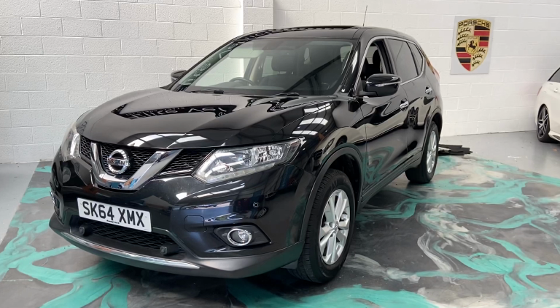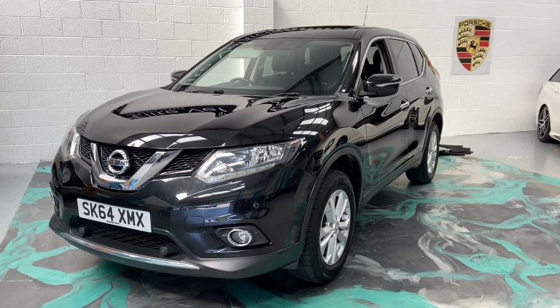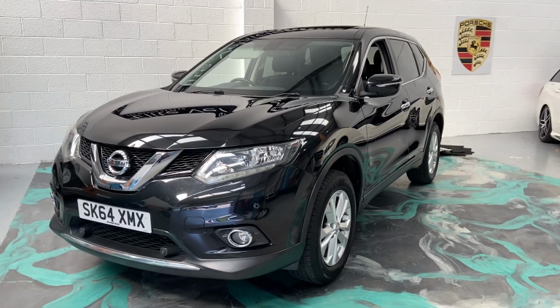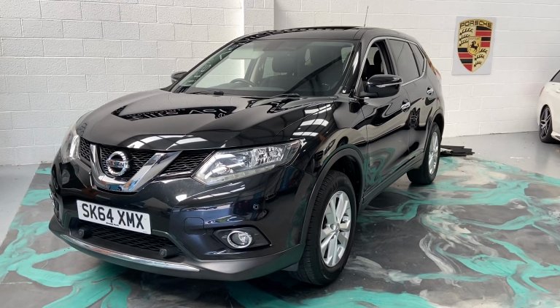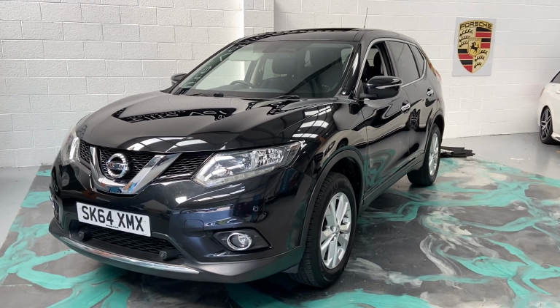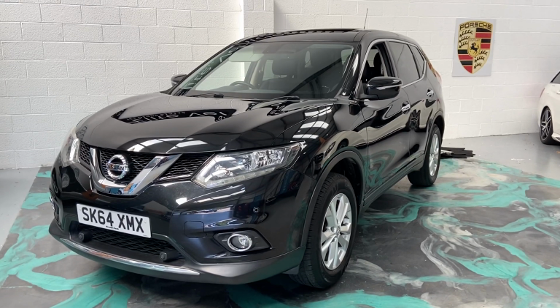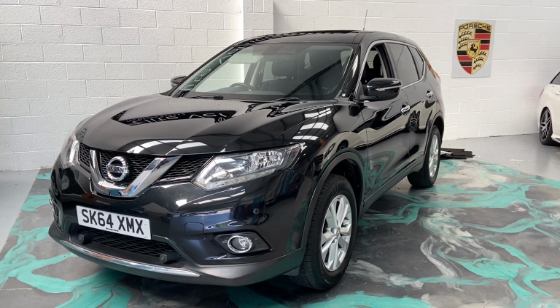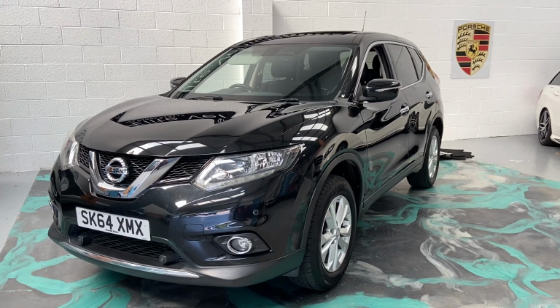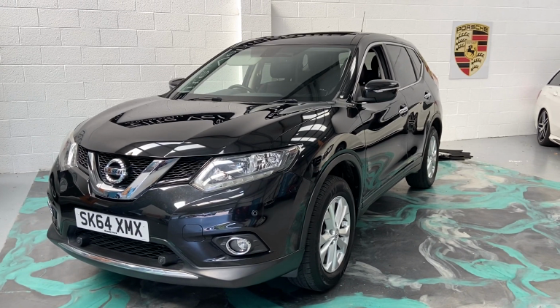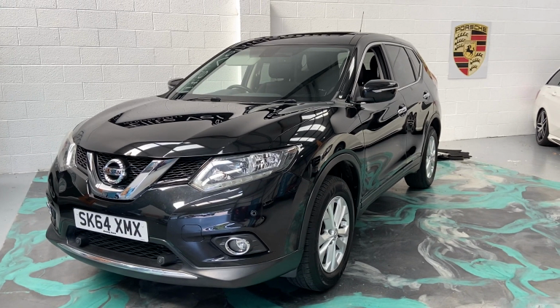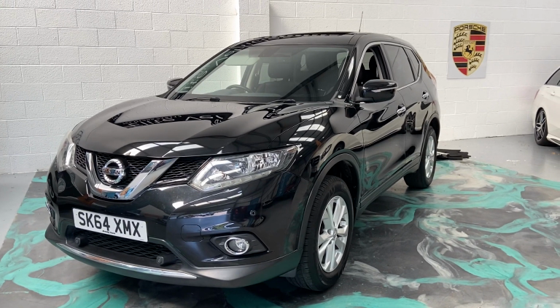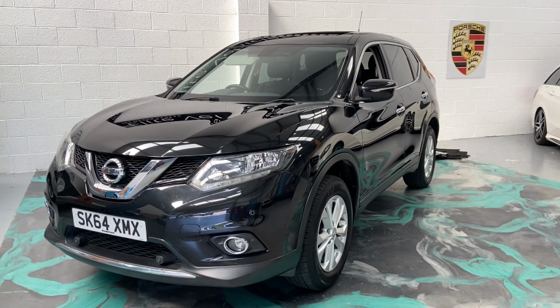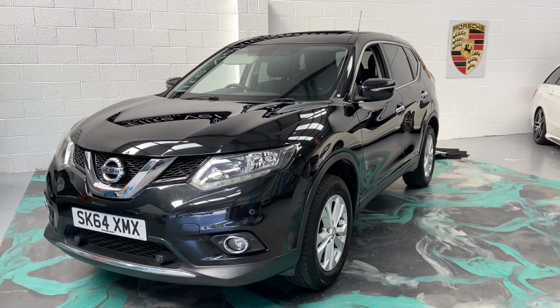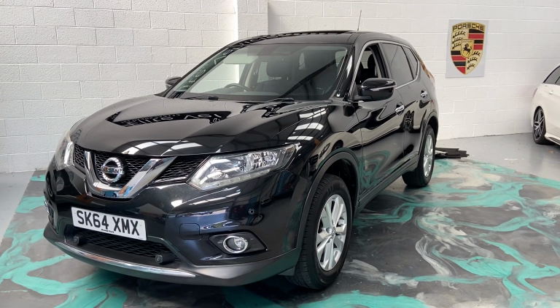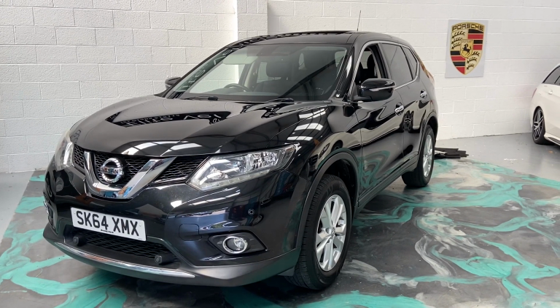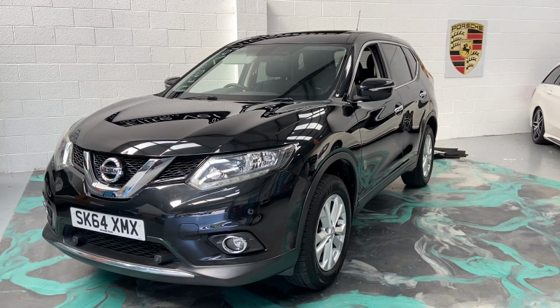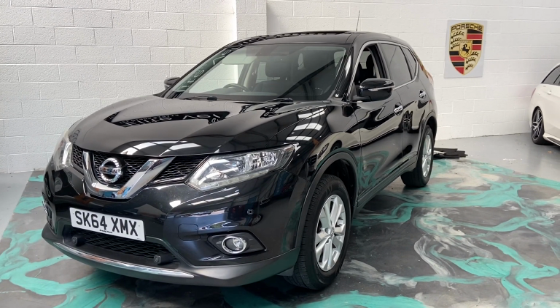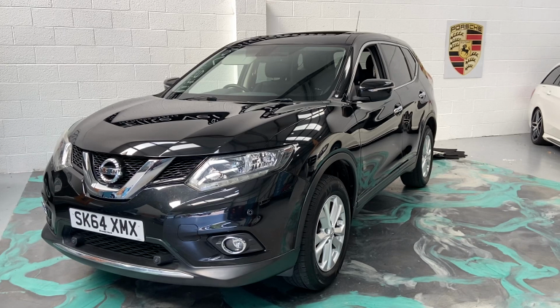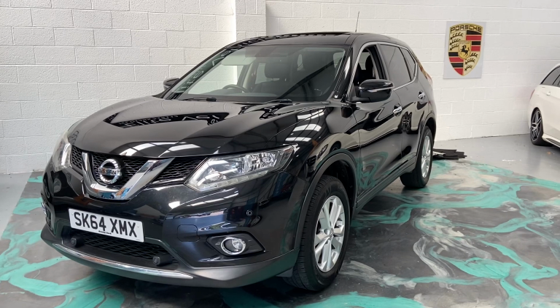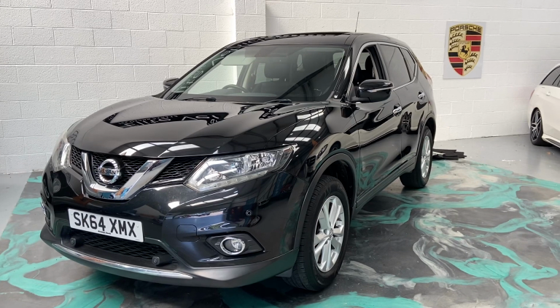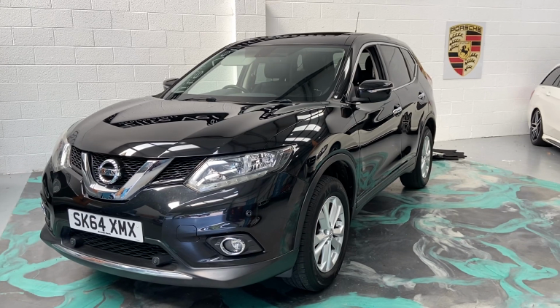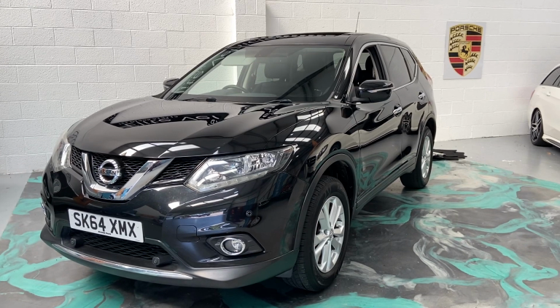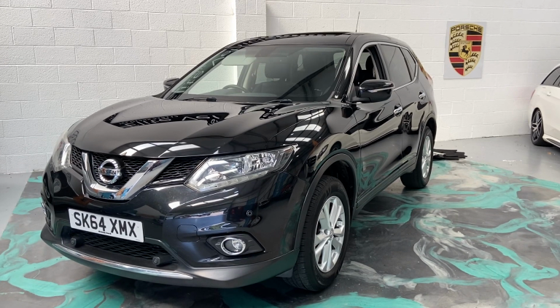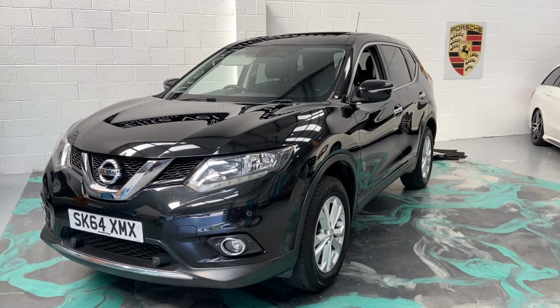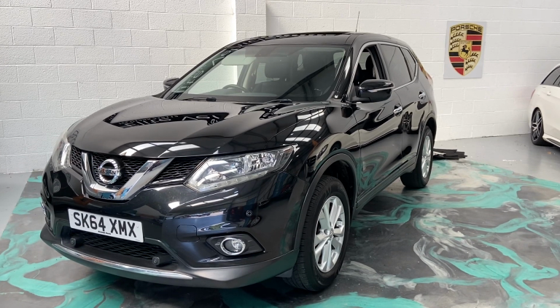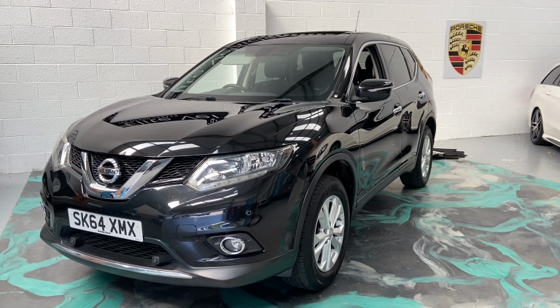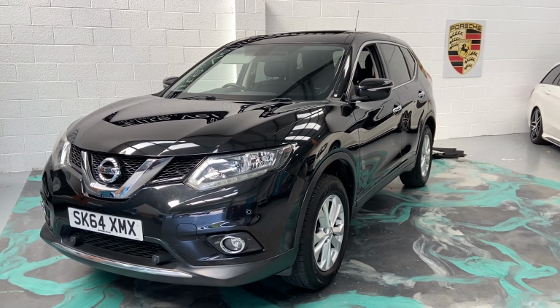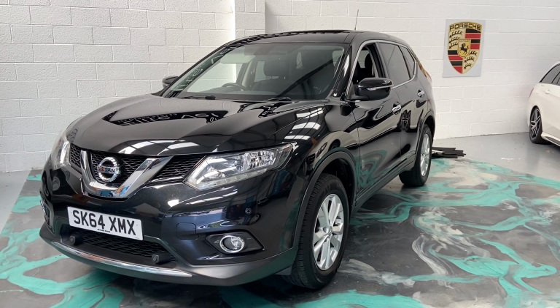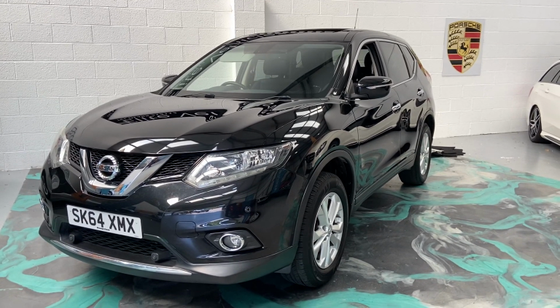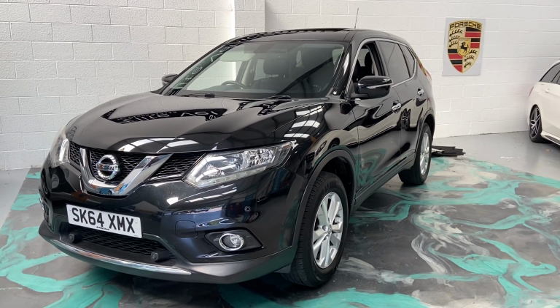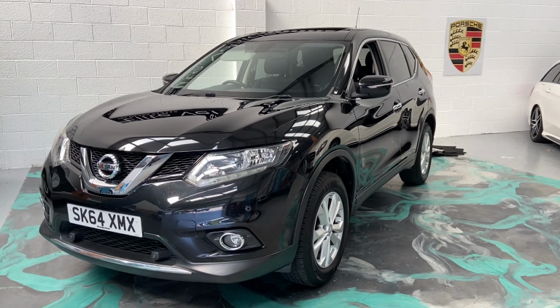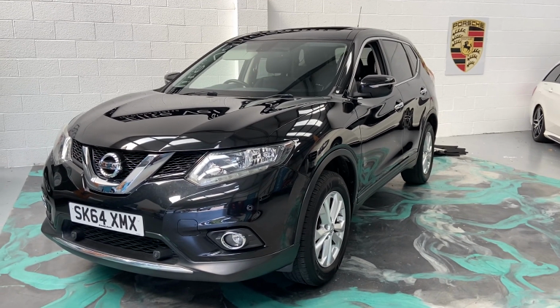Hi, welcome to Elite Vehicles Direct. My name is Carl, the owner of Elite Vehicles. I've just shown around a new arrival, which is this 2014 64 plate Nissan X-Trail.